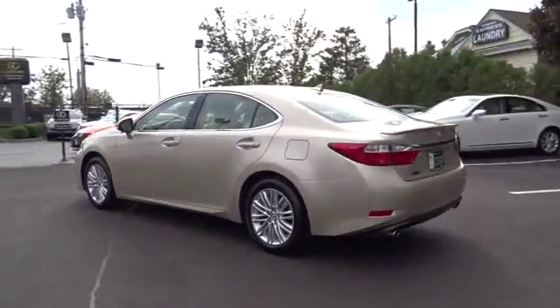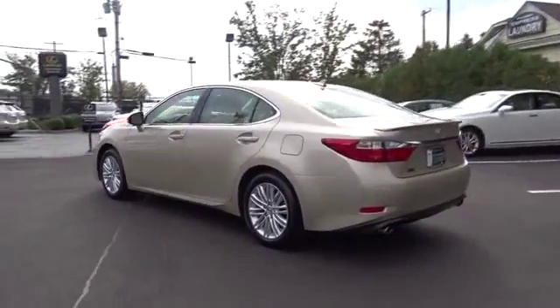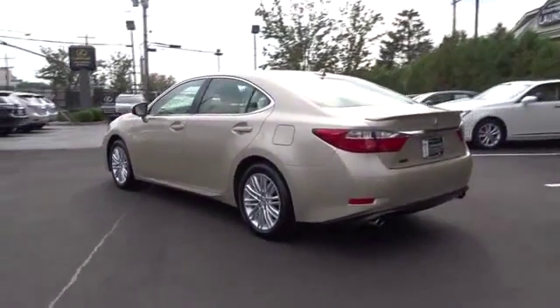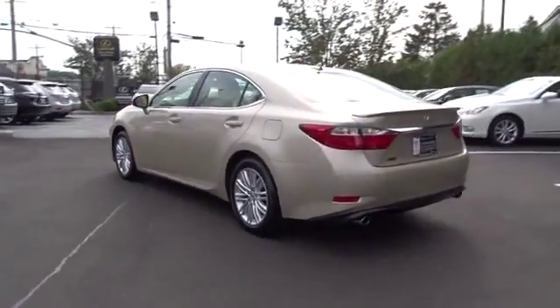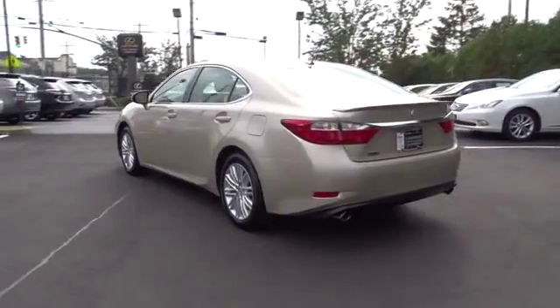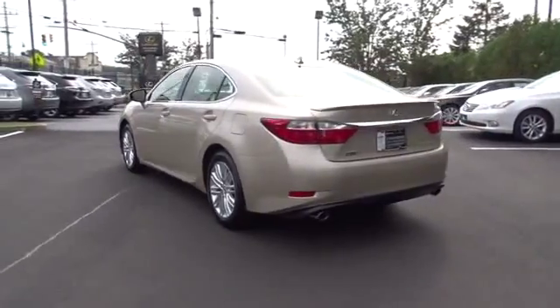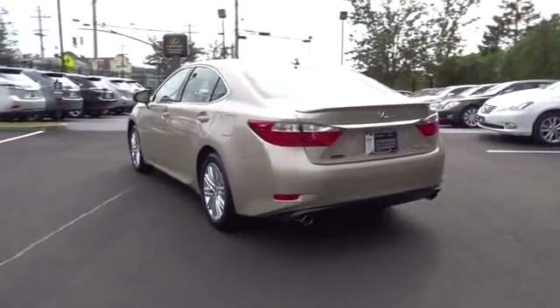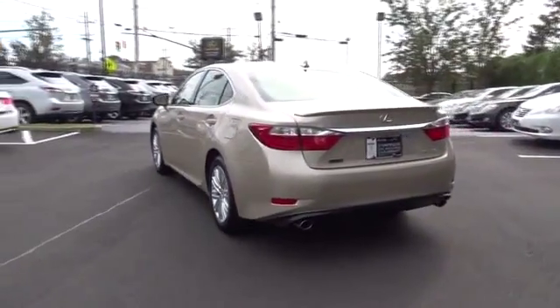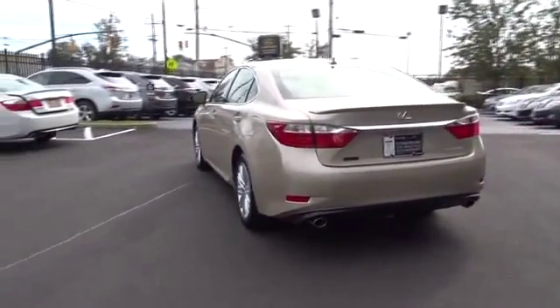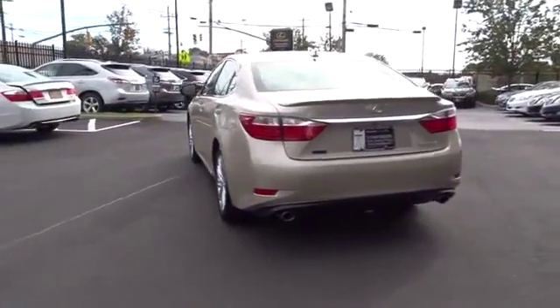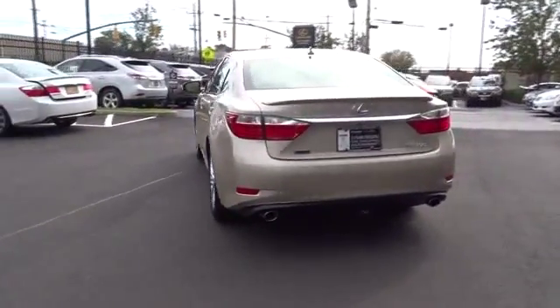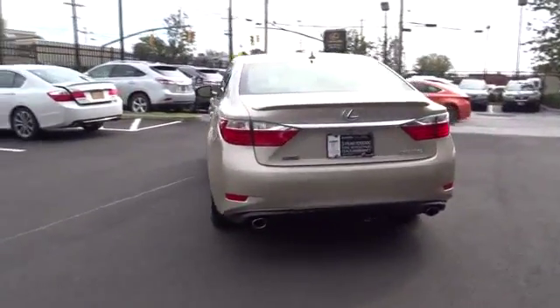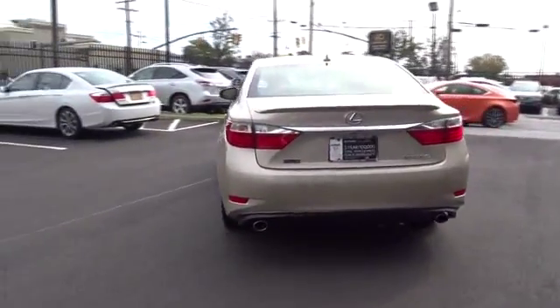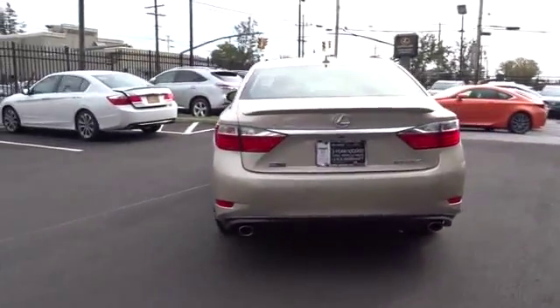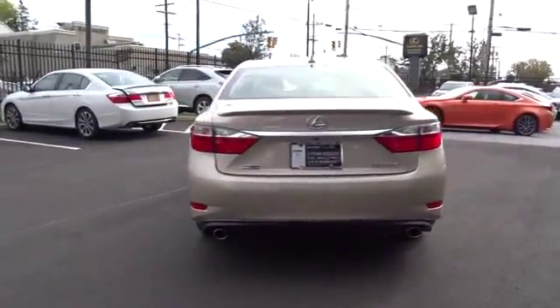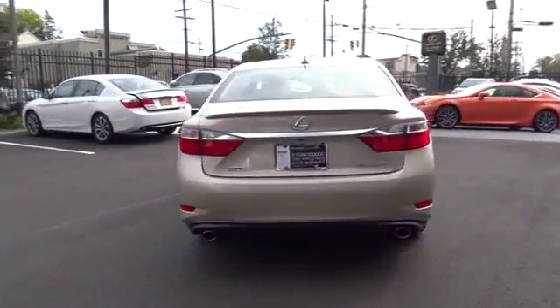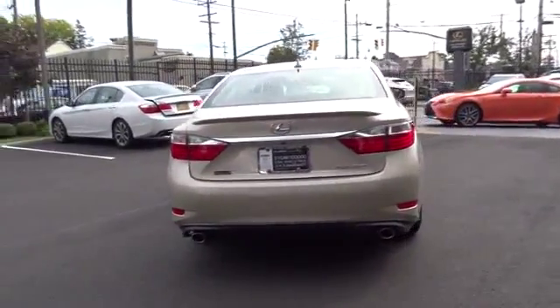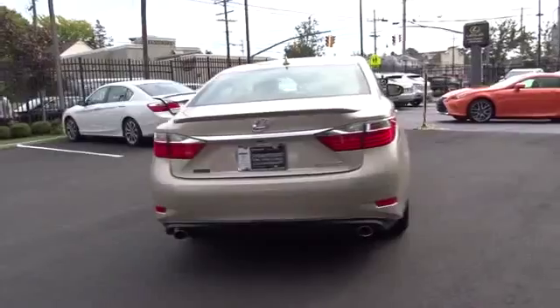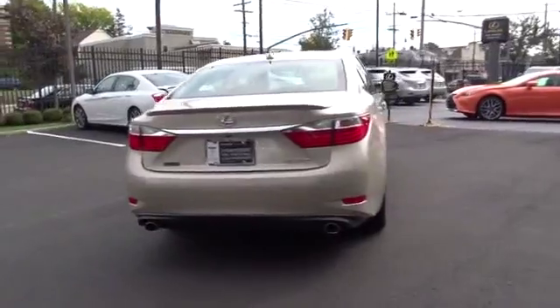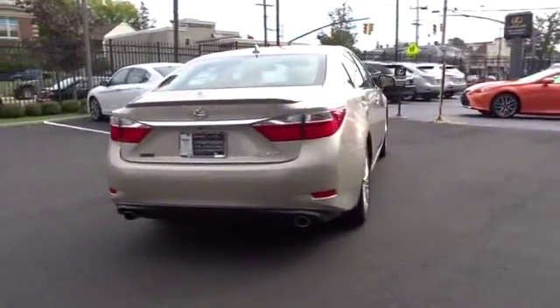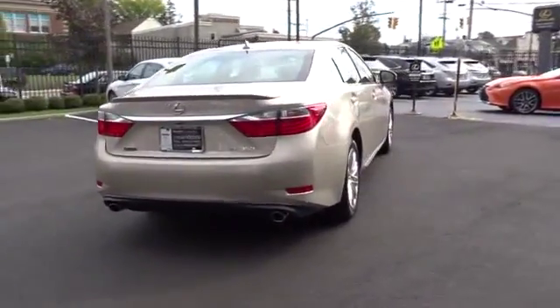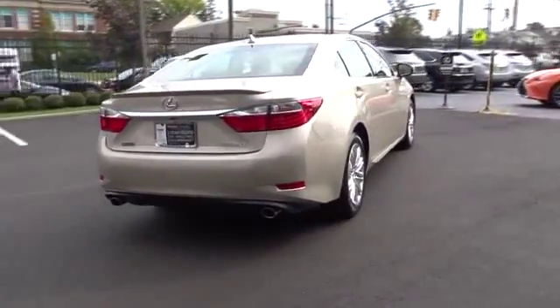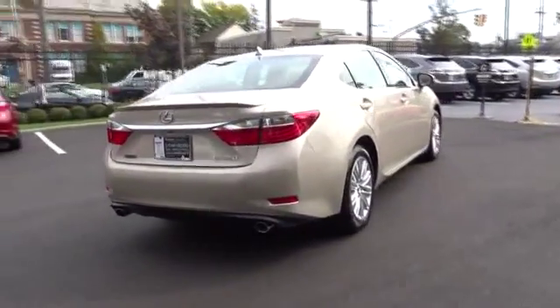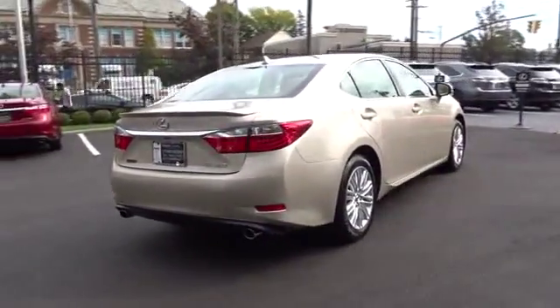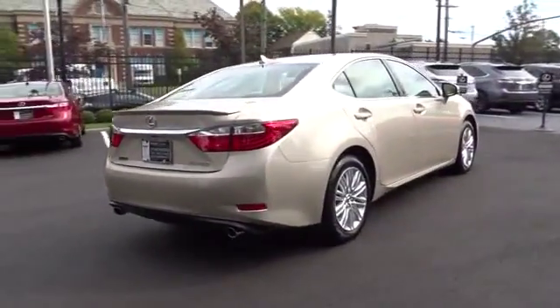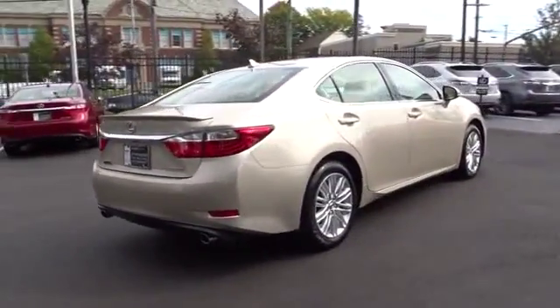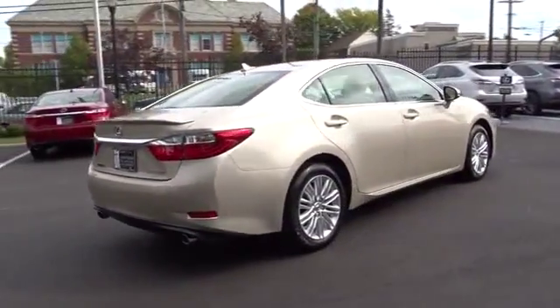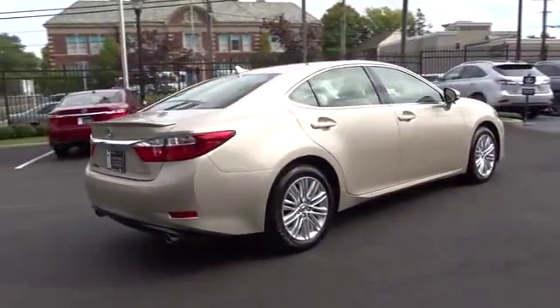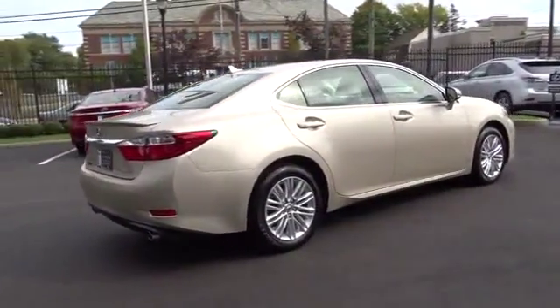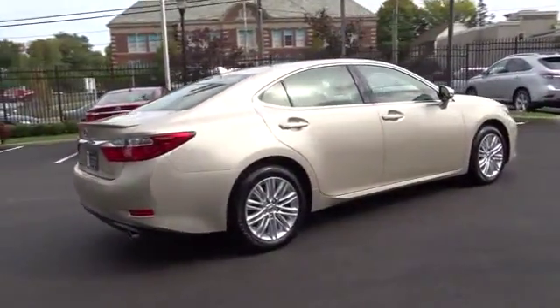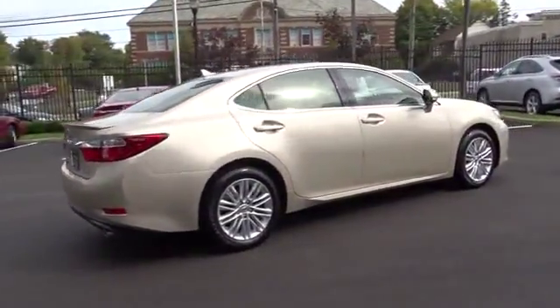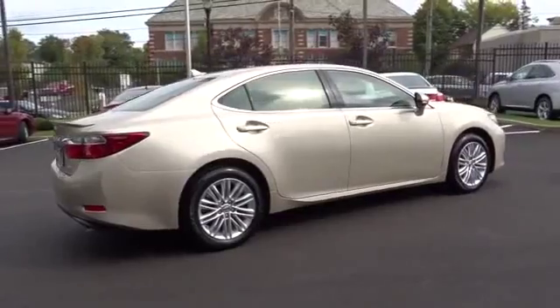Stability control, traction control, steering wheel audio control, keyless entry, power passenger seat, CD changer, anti-lock braking system, Bluetooth.